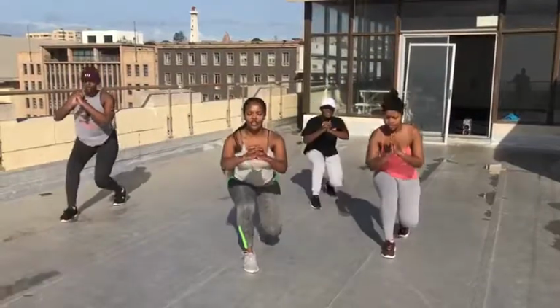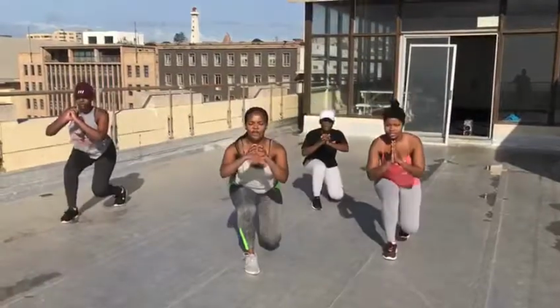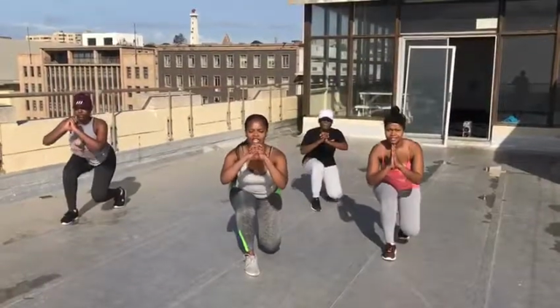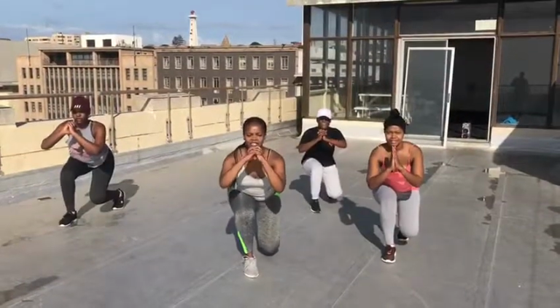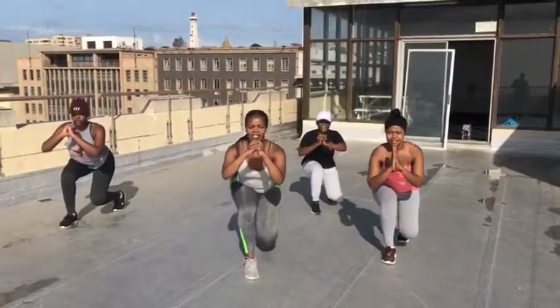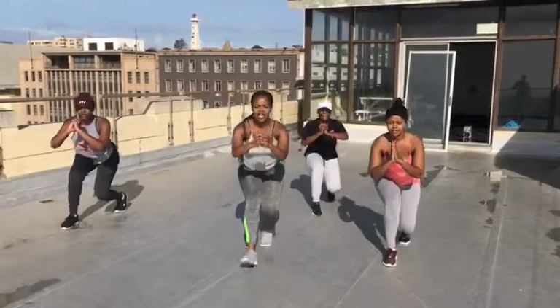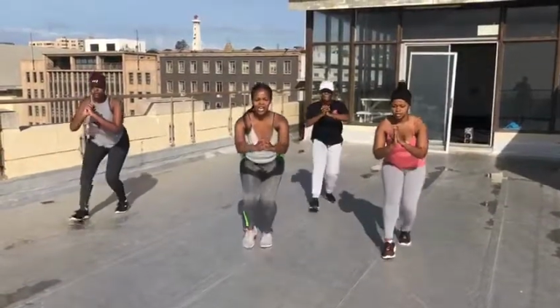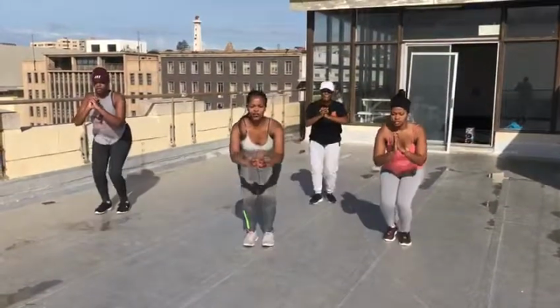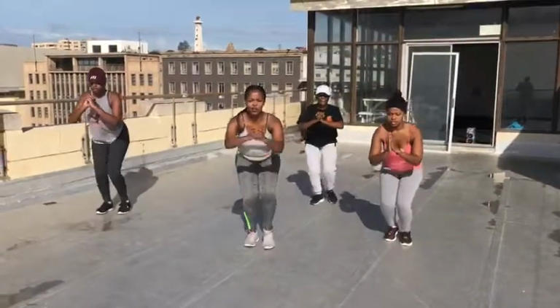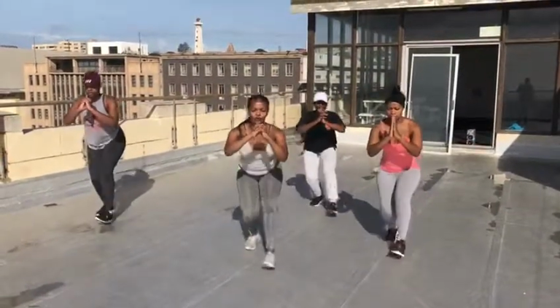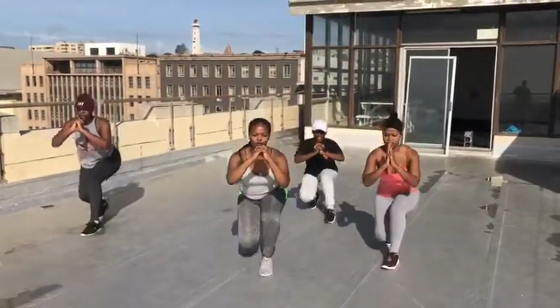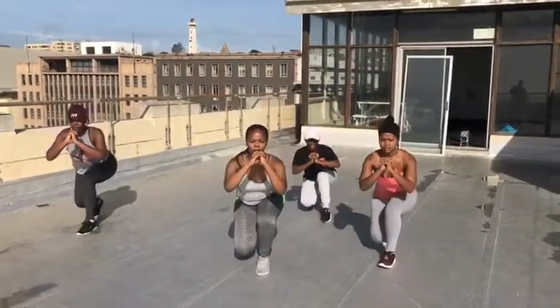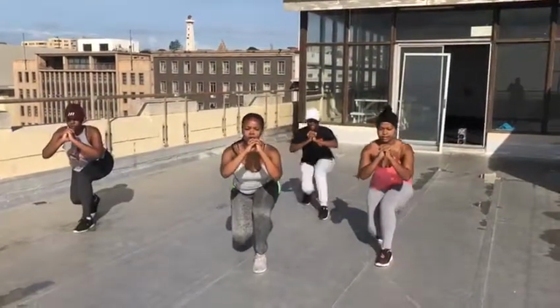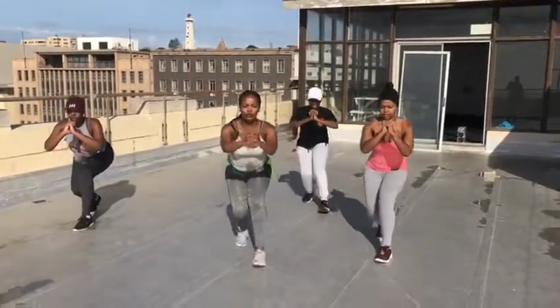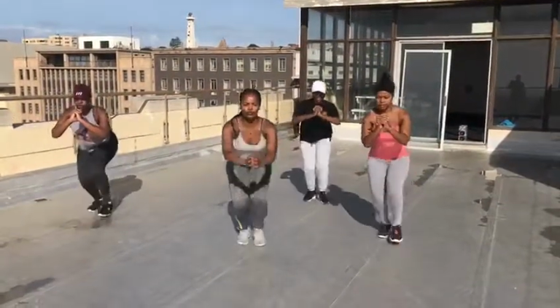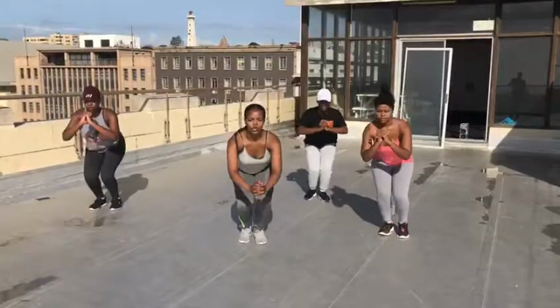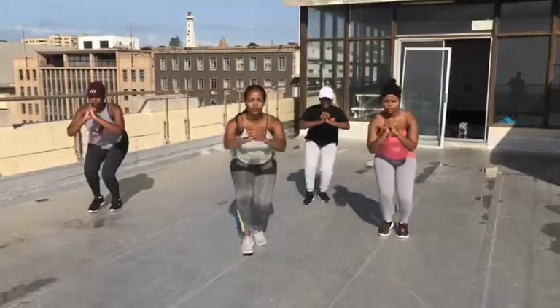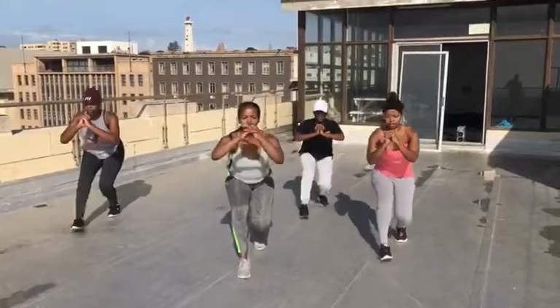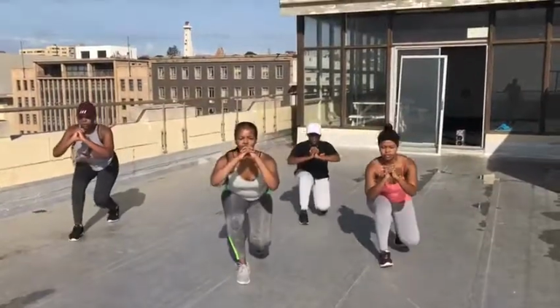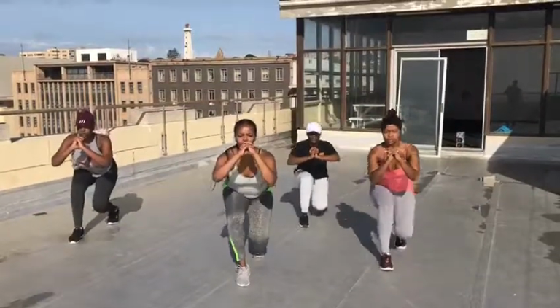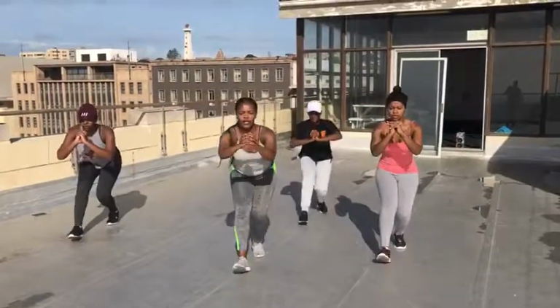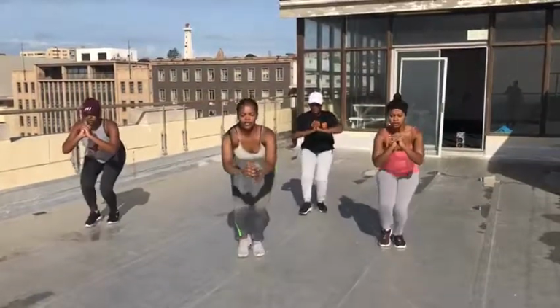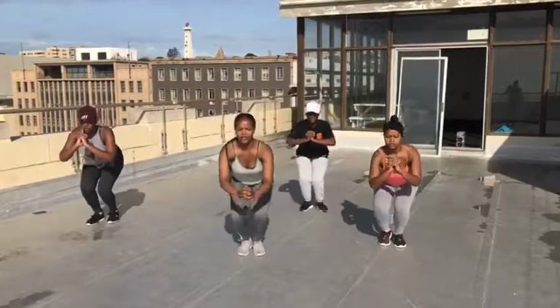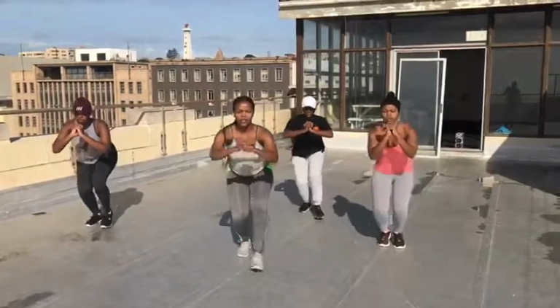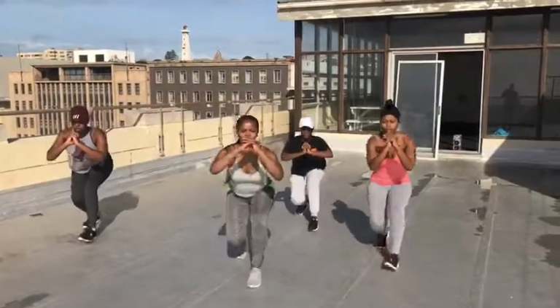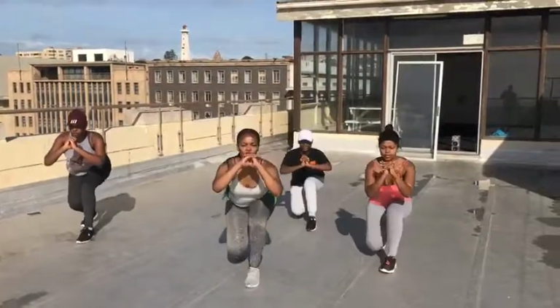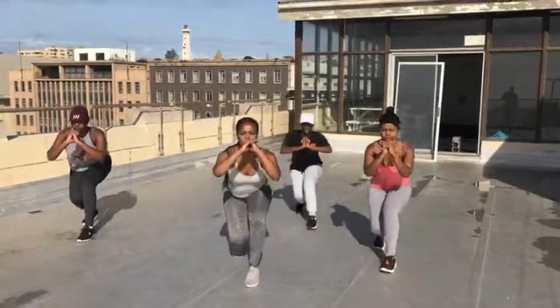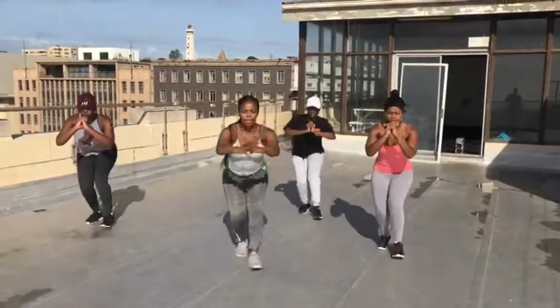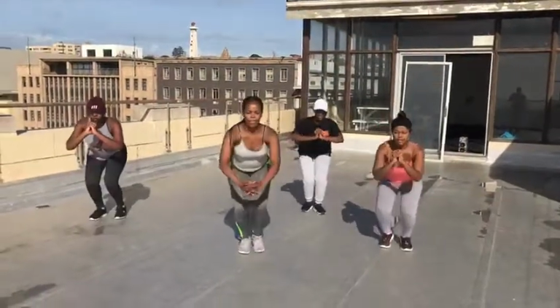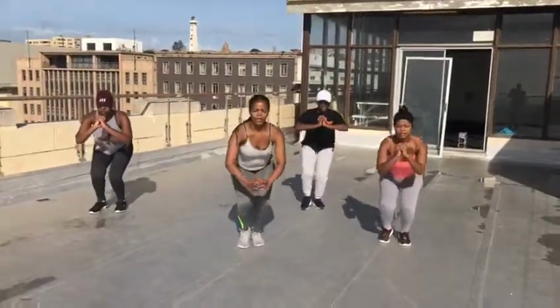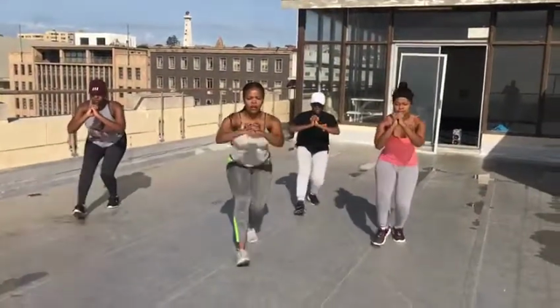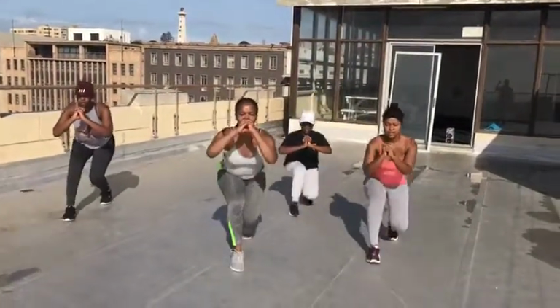Feel it. Lunges. Move. Three, four, five.